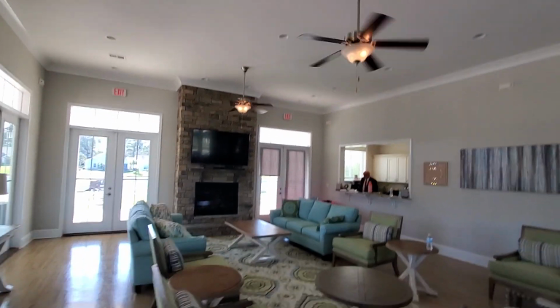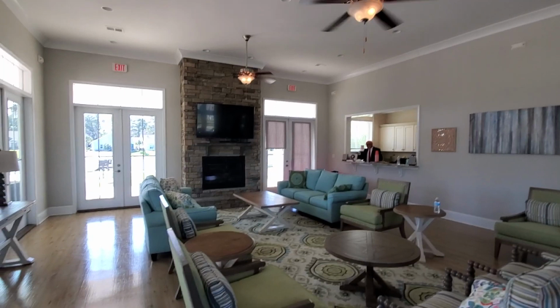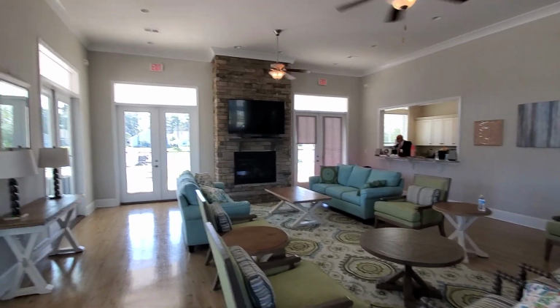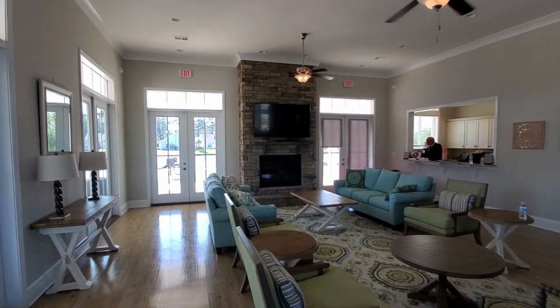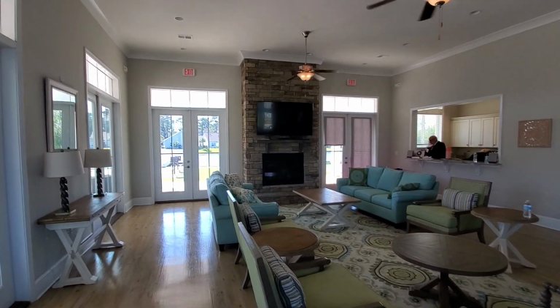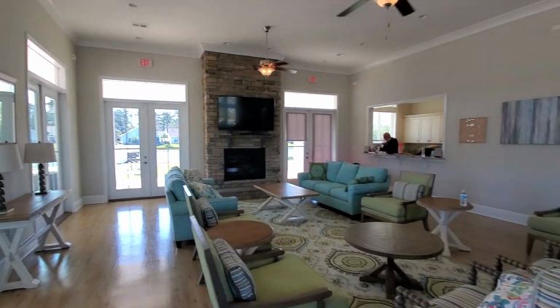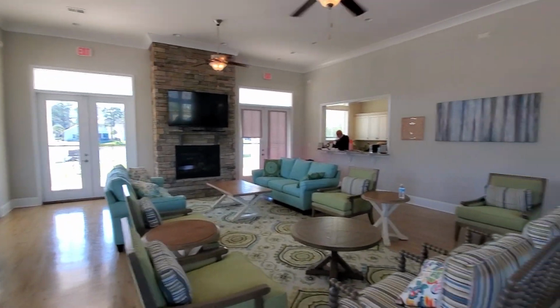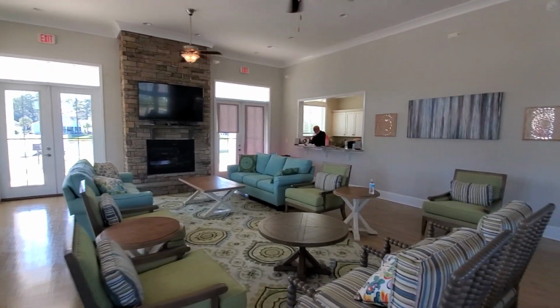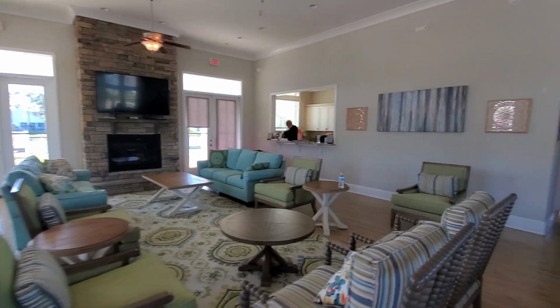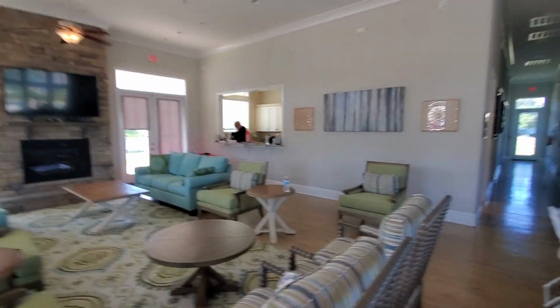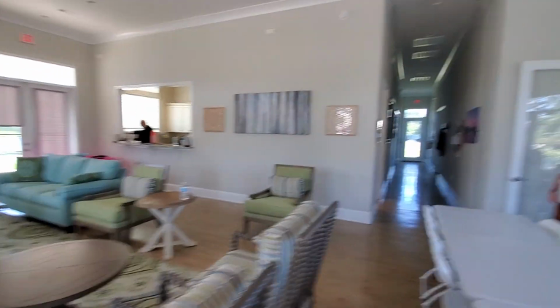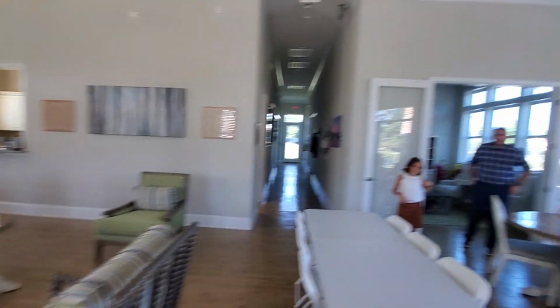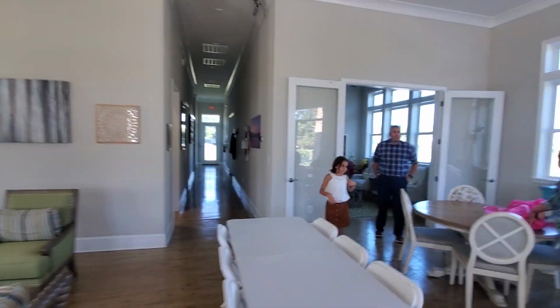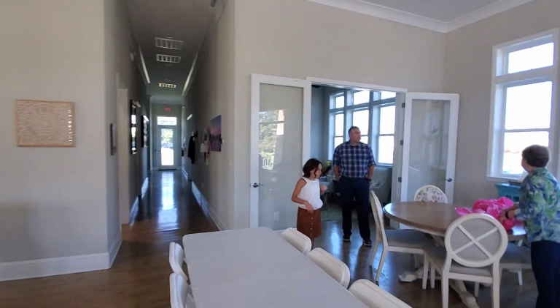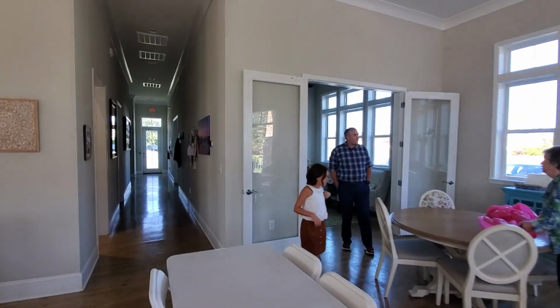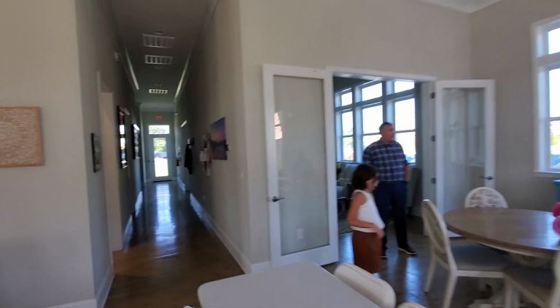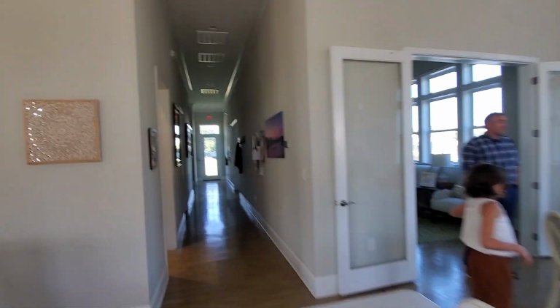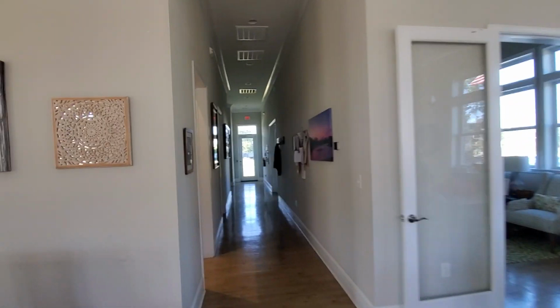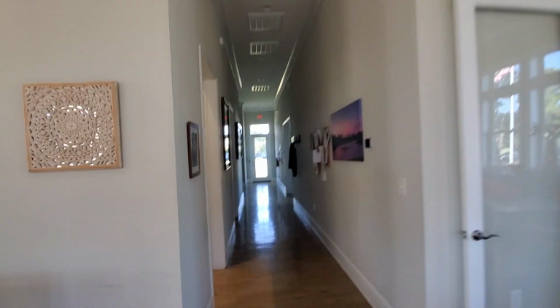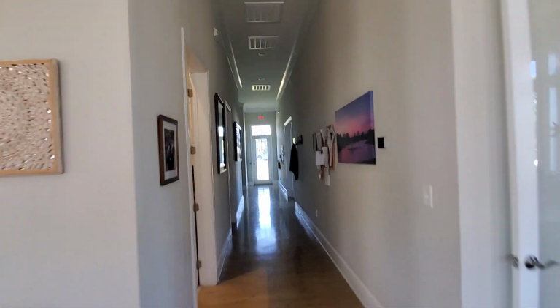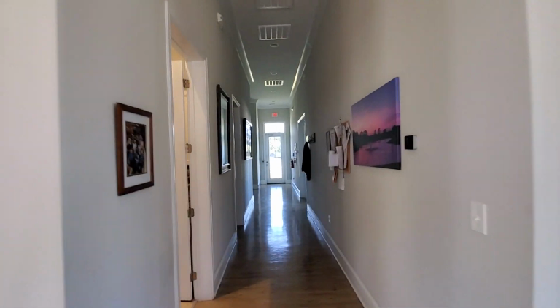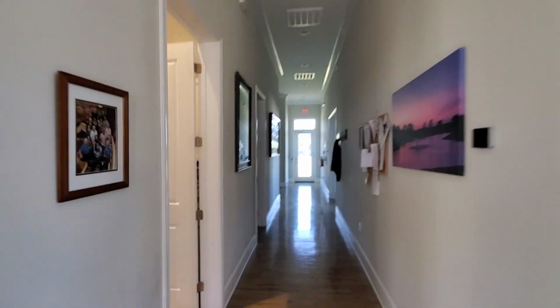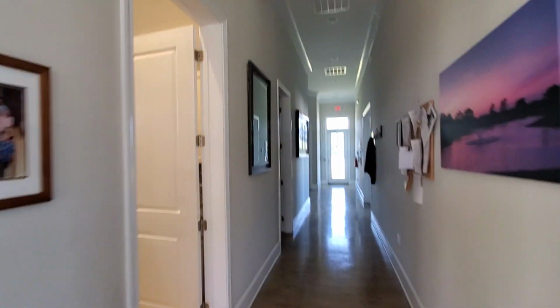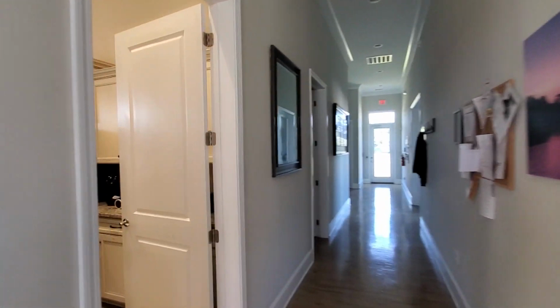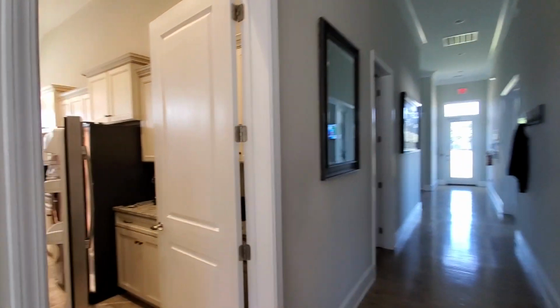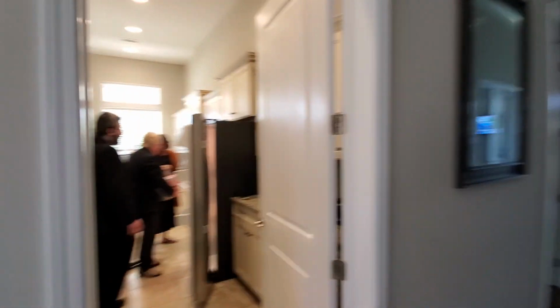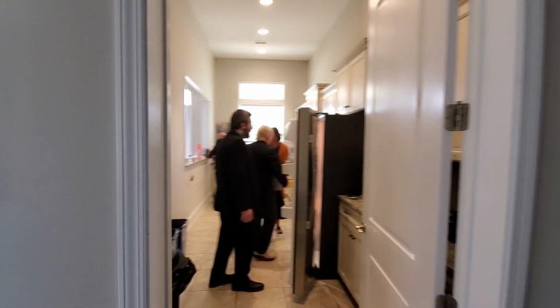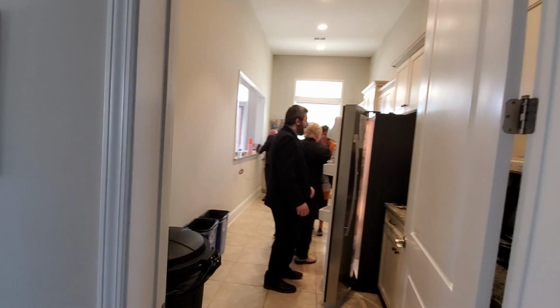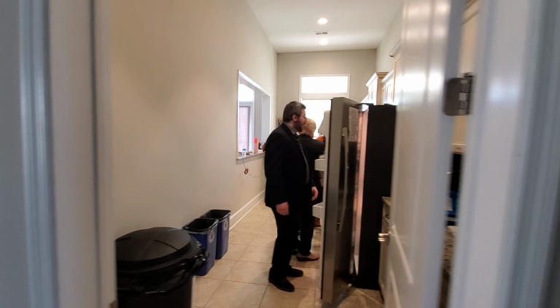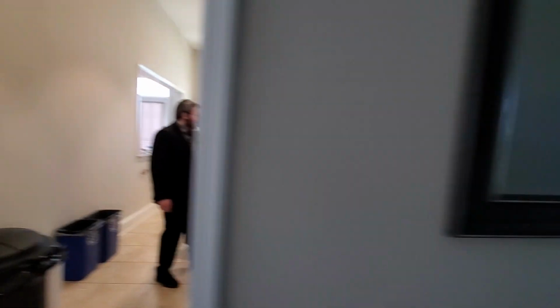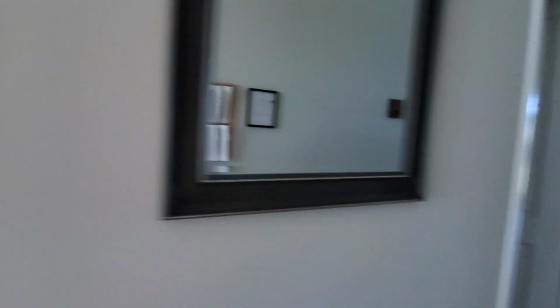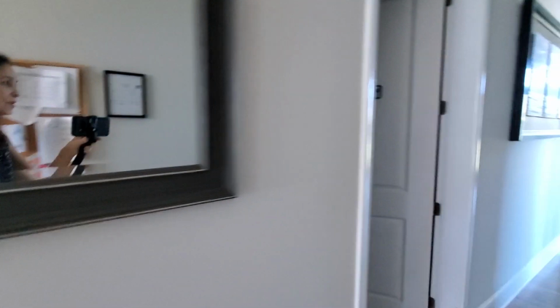High ceilings, the fireplace, the TV. So a nice little room over there — a reading room. There is a kitchen as well that you're welcome to use.